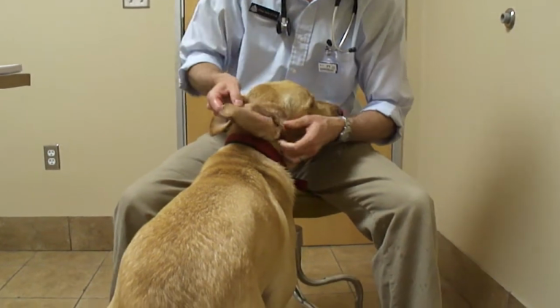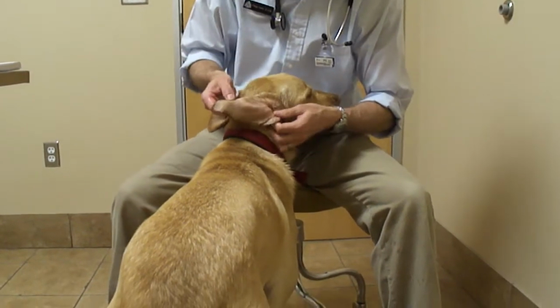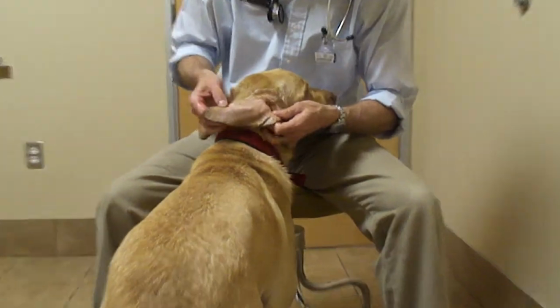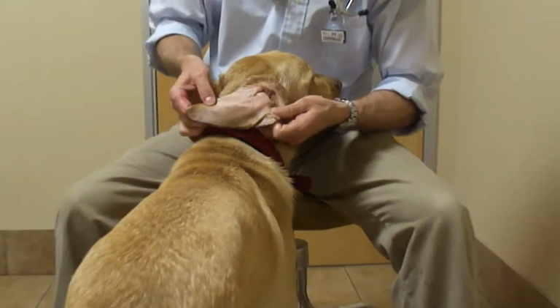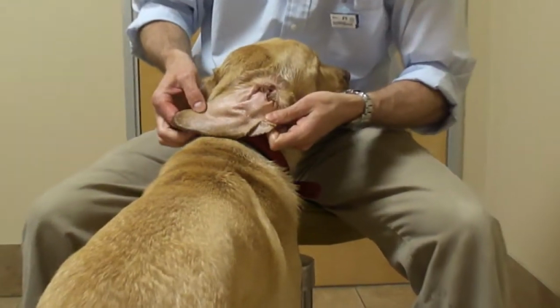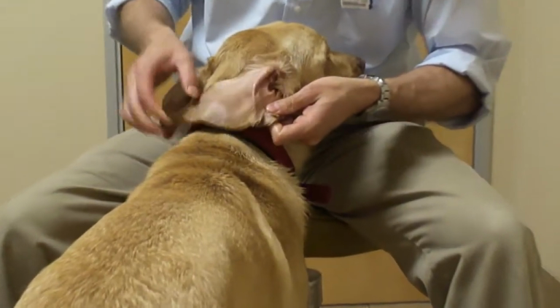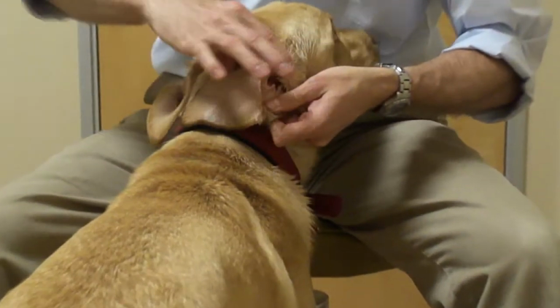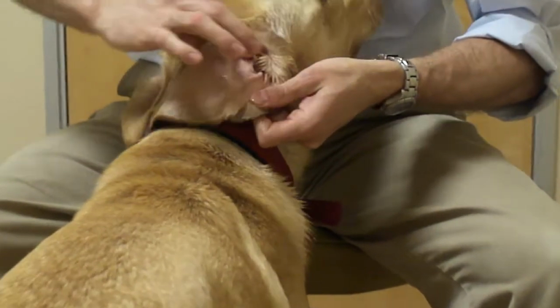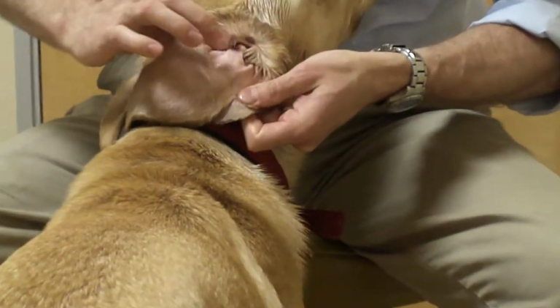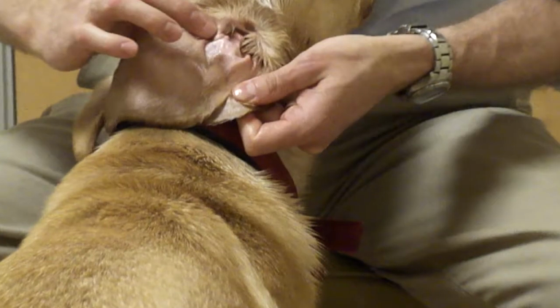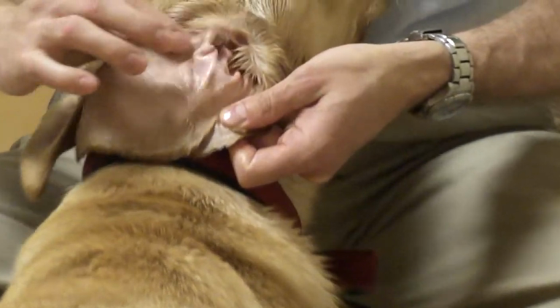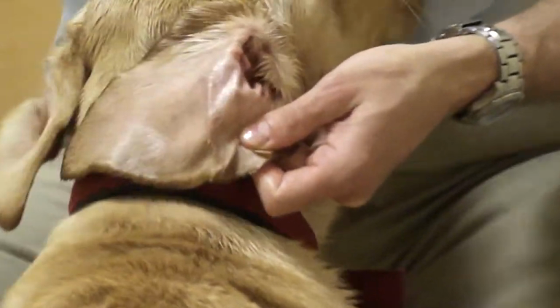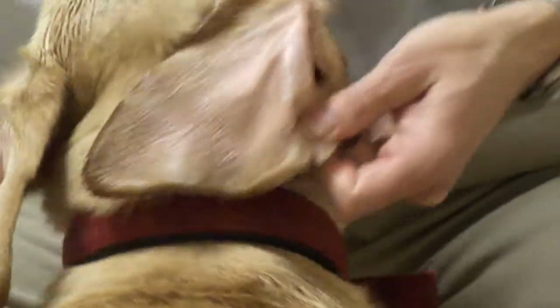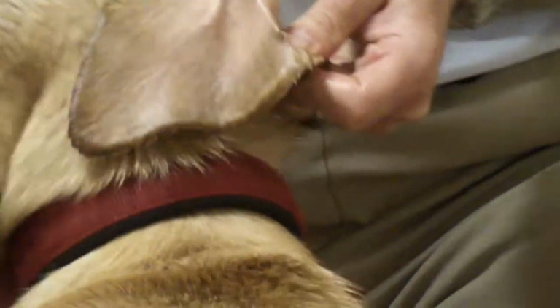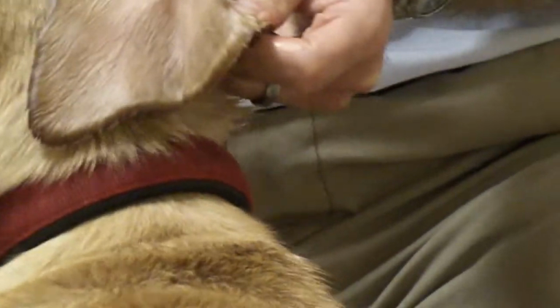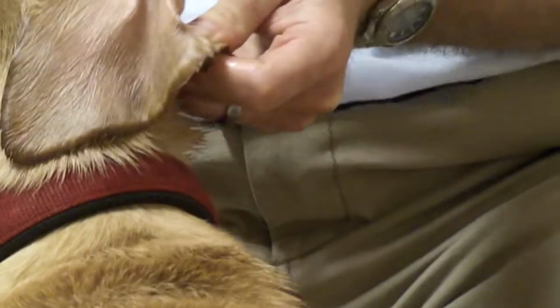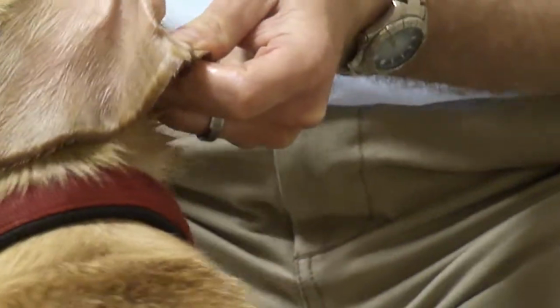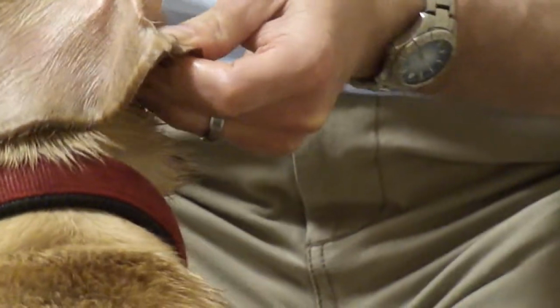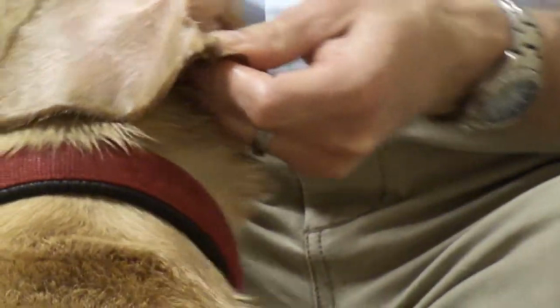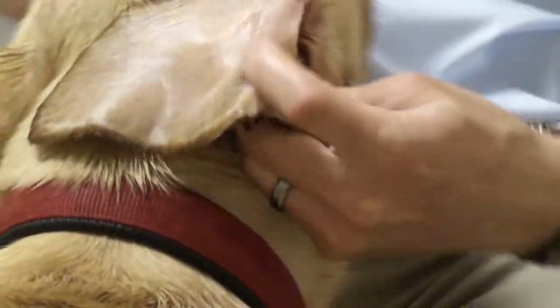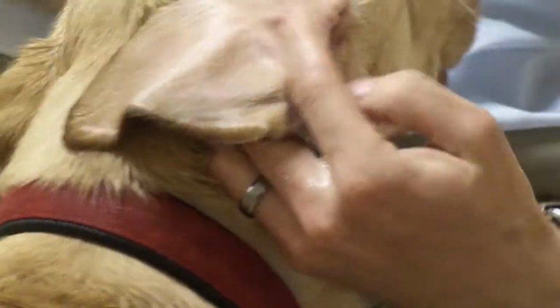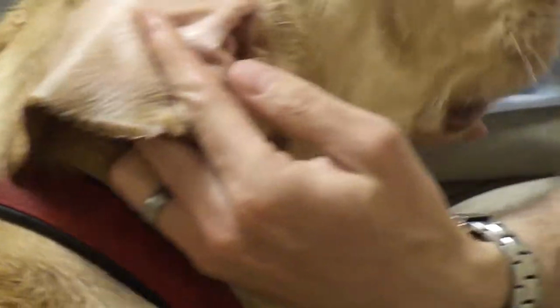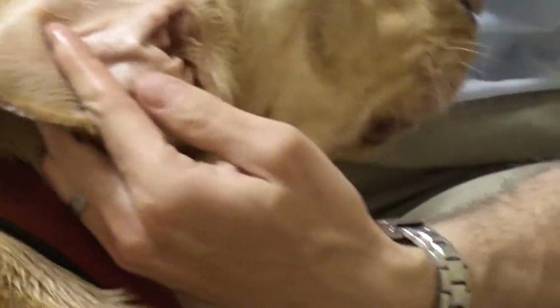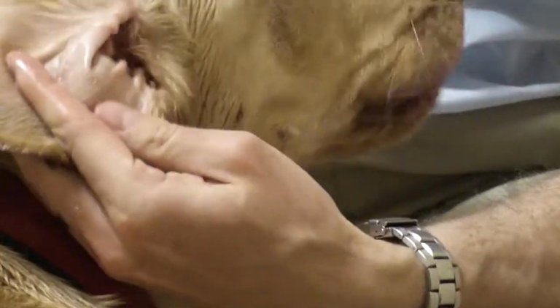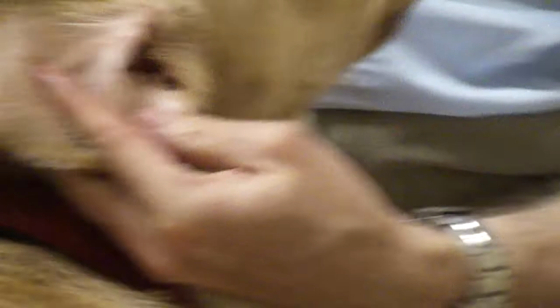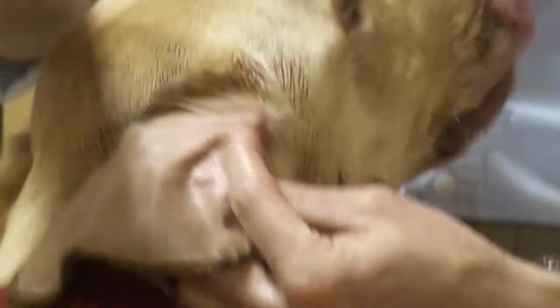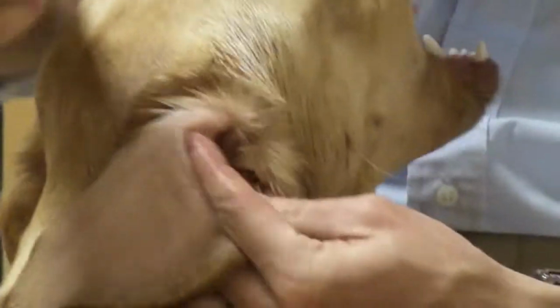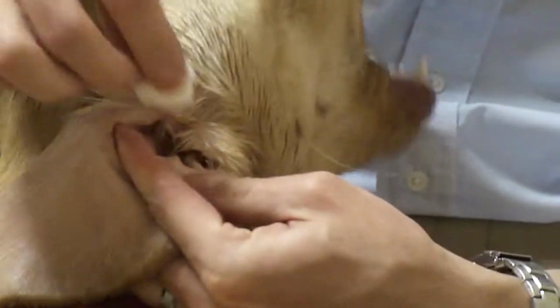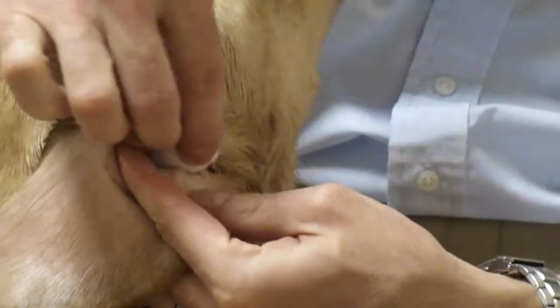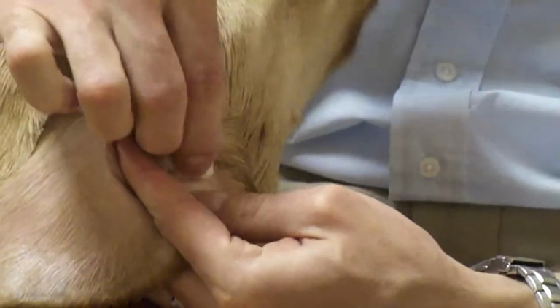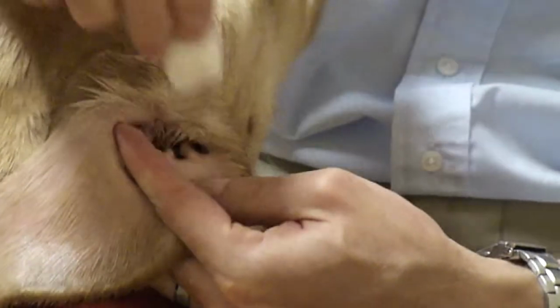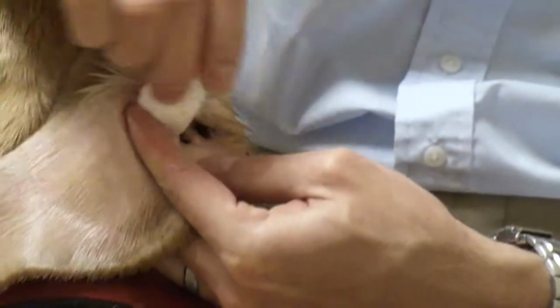Once they are done shaking, you can then expose the ear pinna and see the waxy debris build up on the ear pinna. With a cotton ball, you can remove that waxy debris.